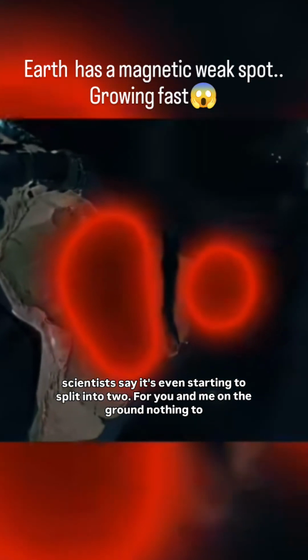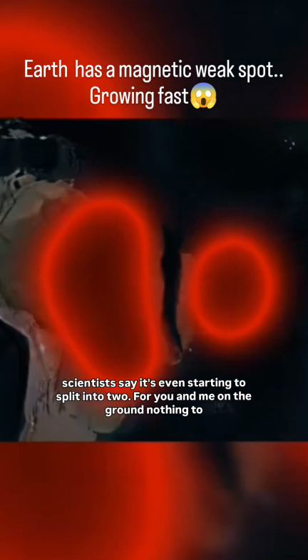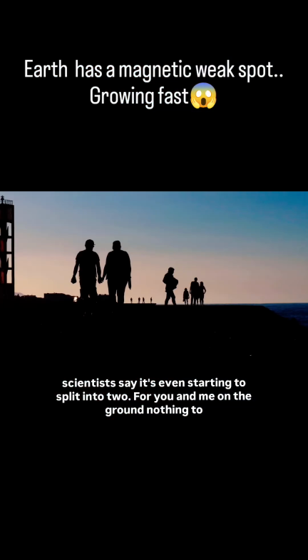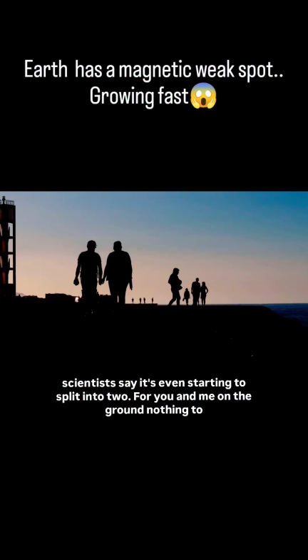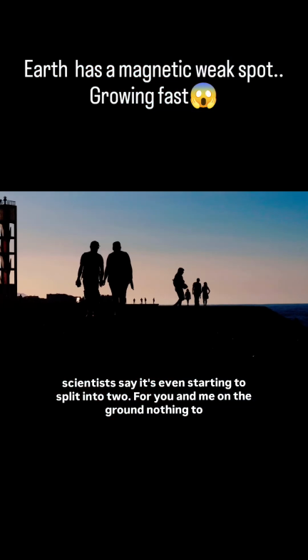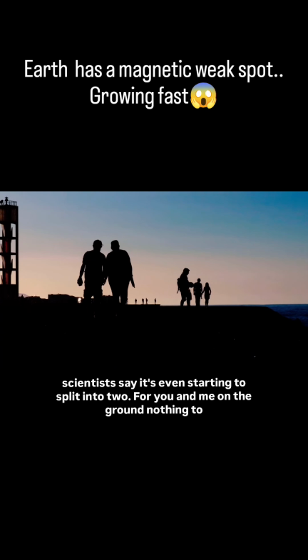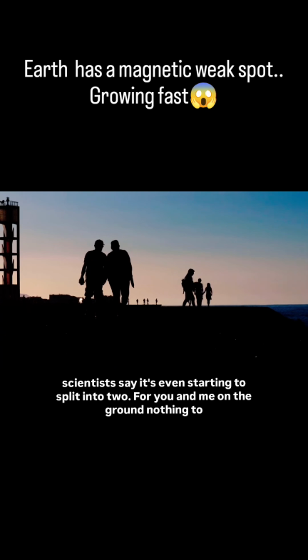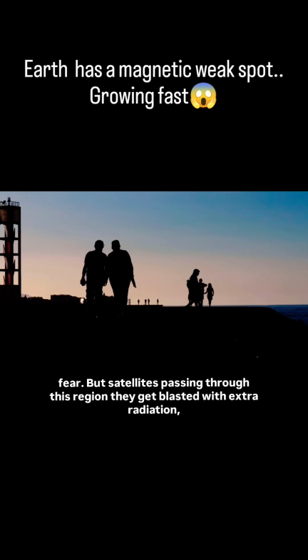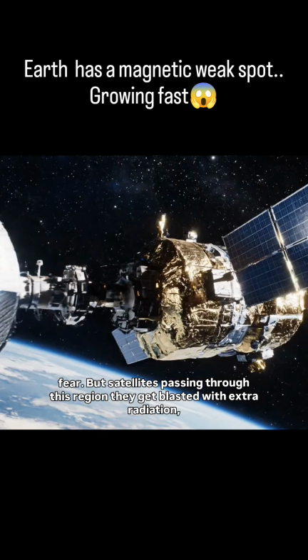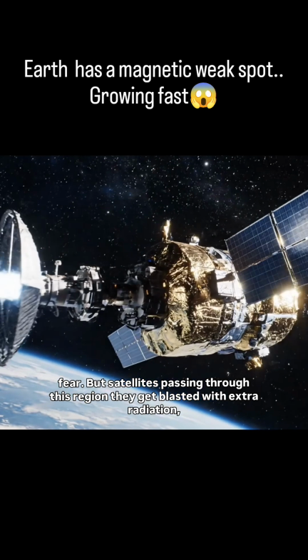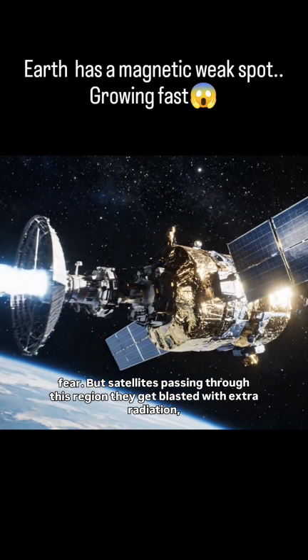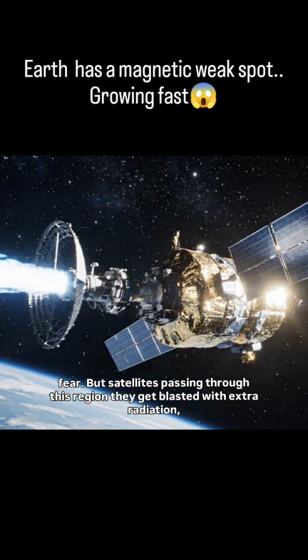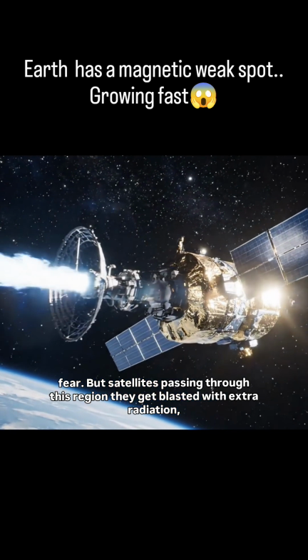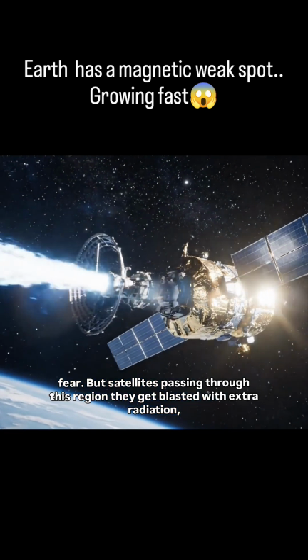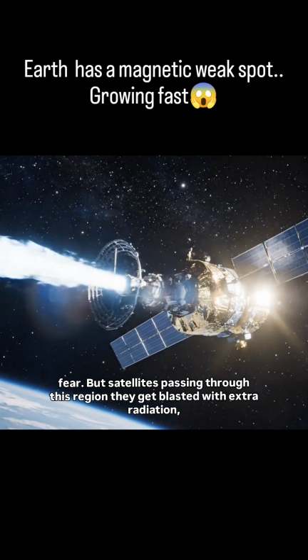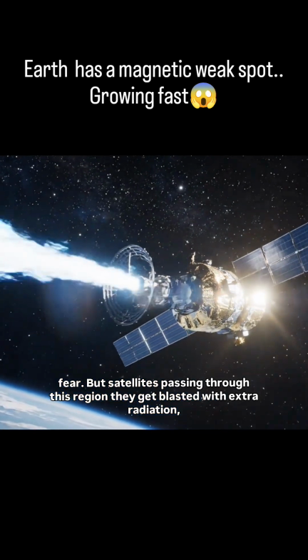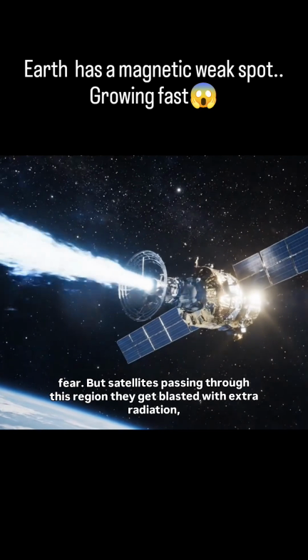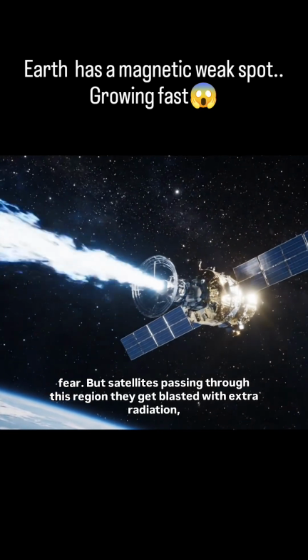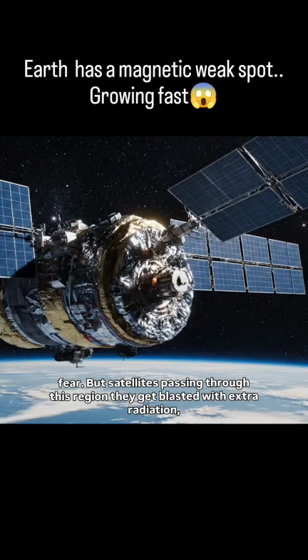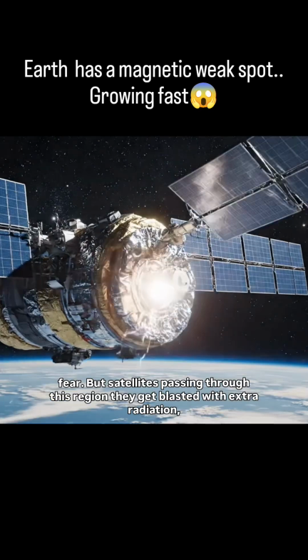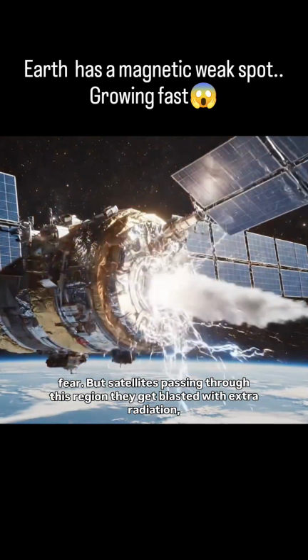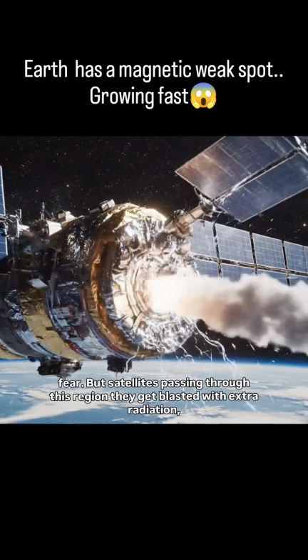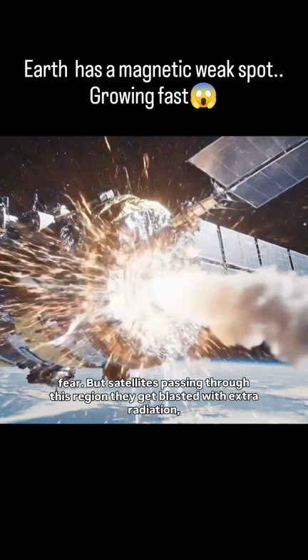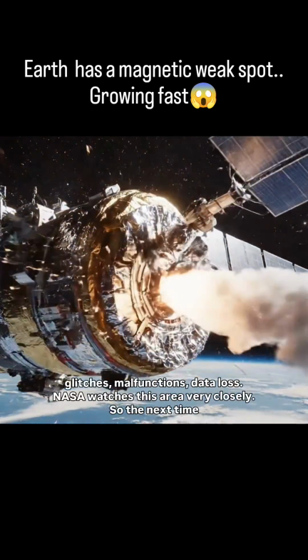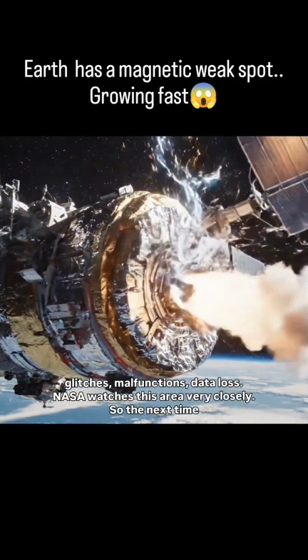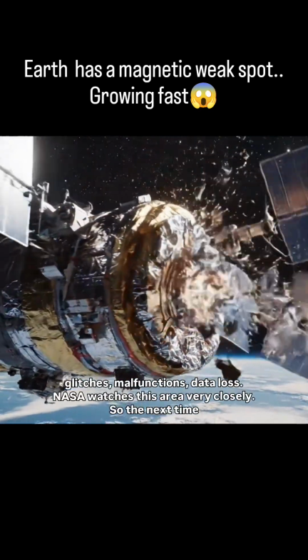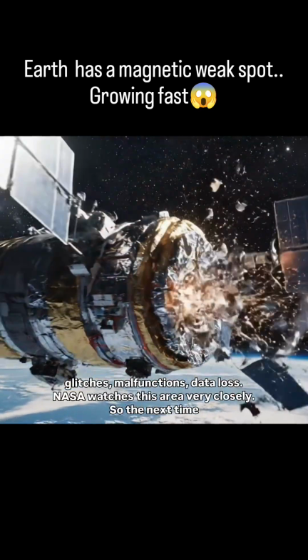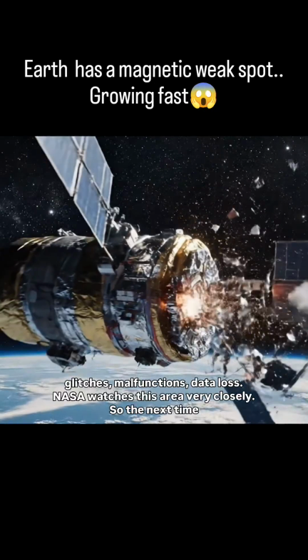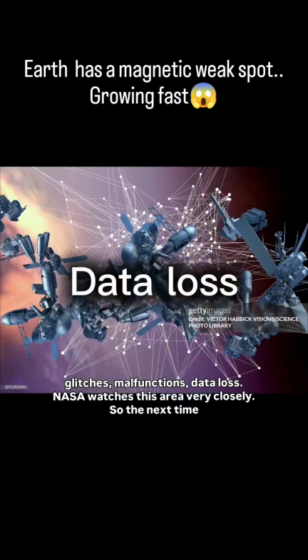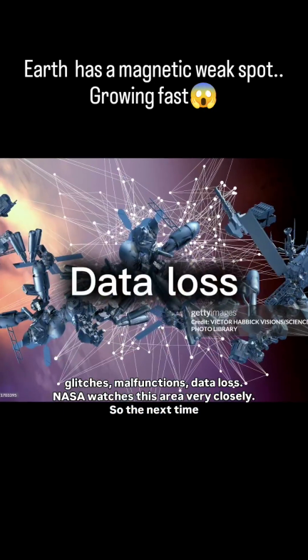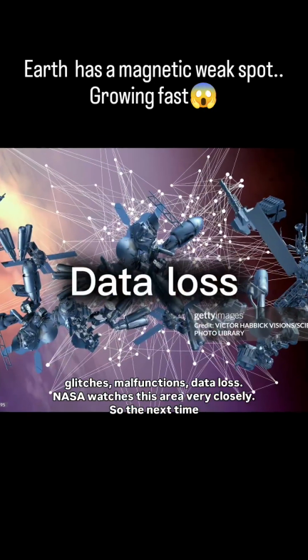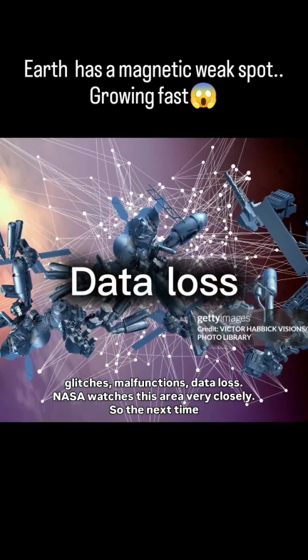For you and me on the ground, nothing to fear. But satellites passing through this region? They get blasted with extra radiation — glitches, malfunctions, data loss.